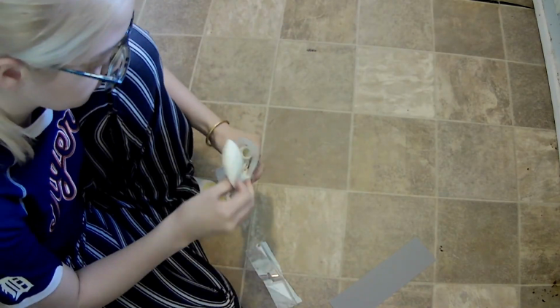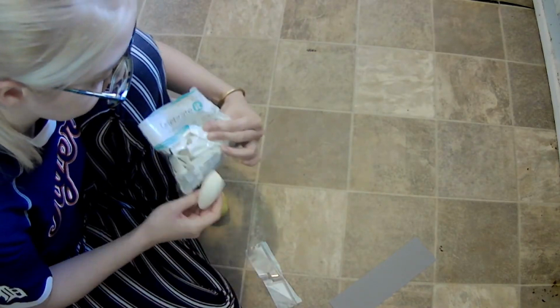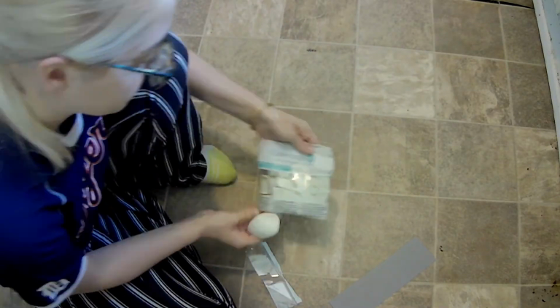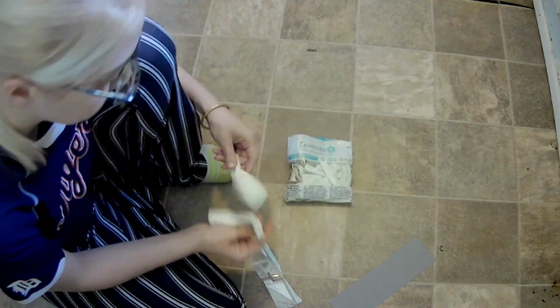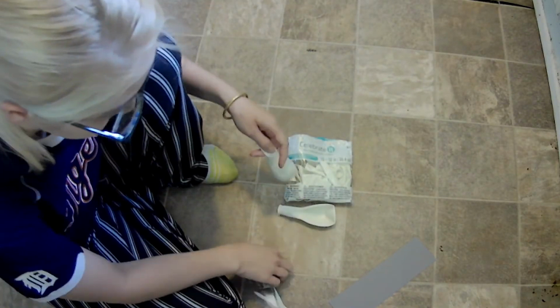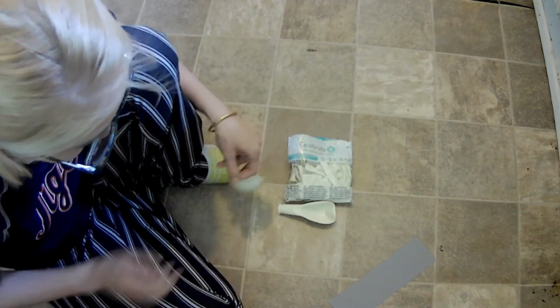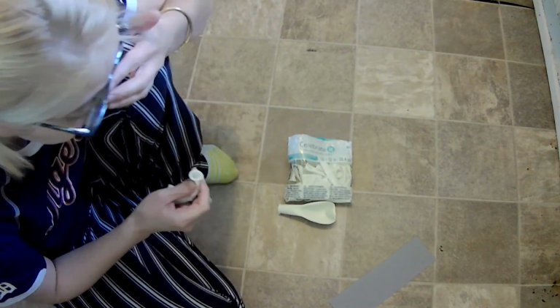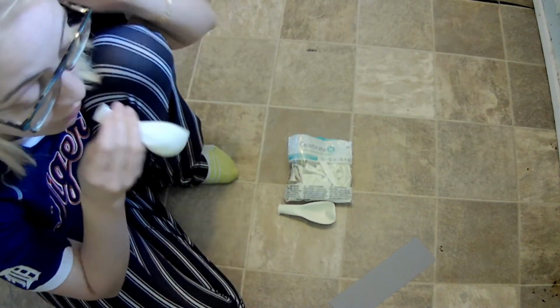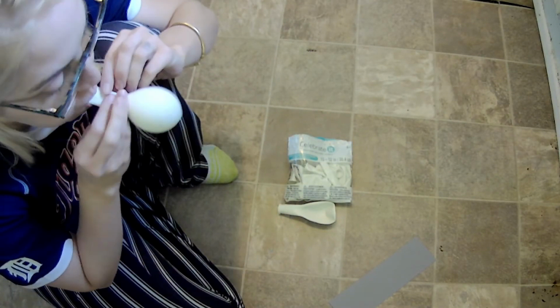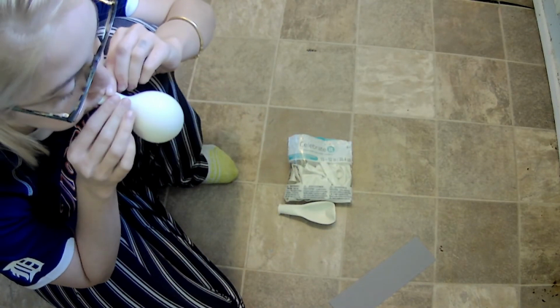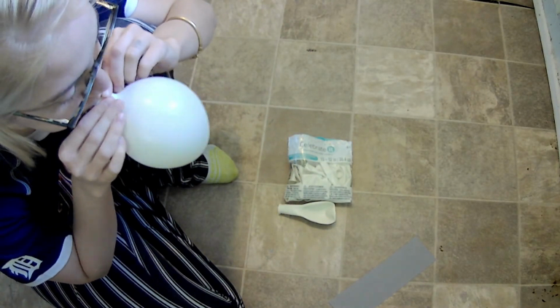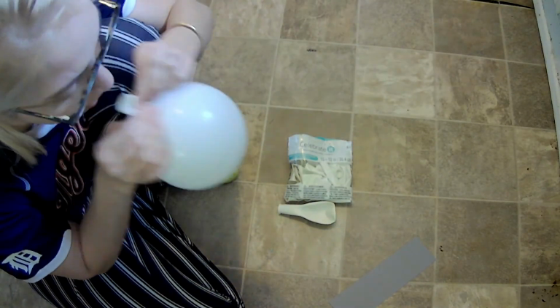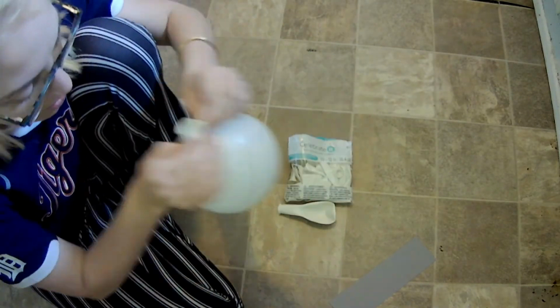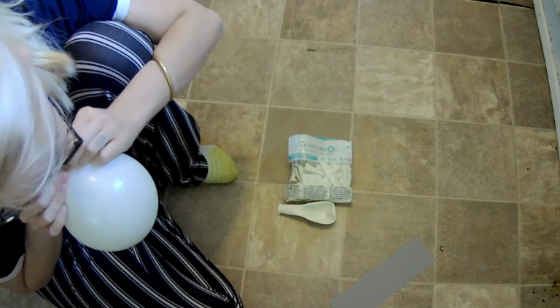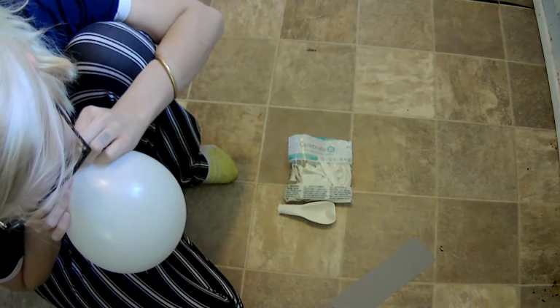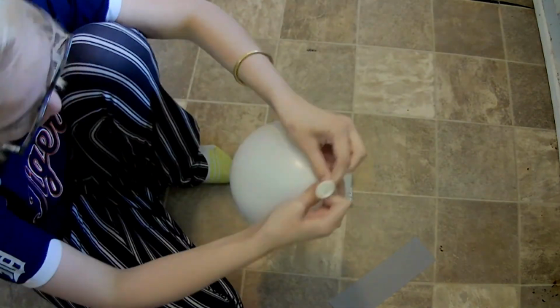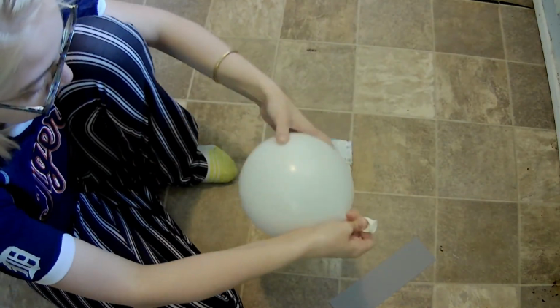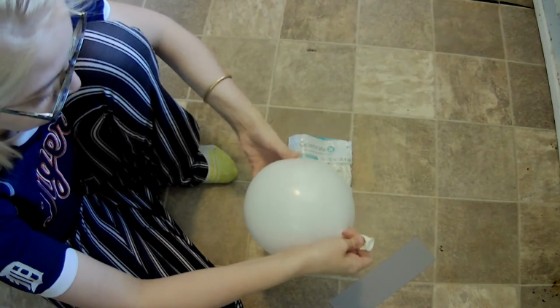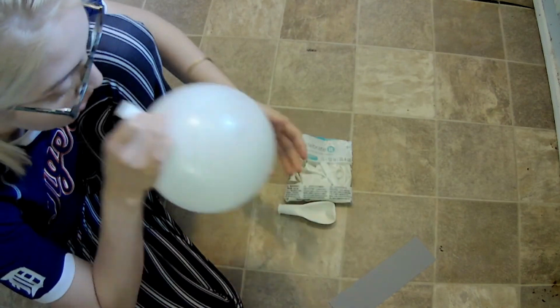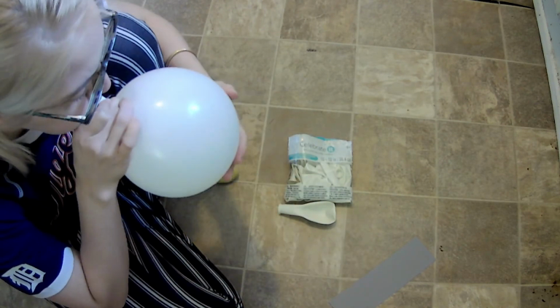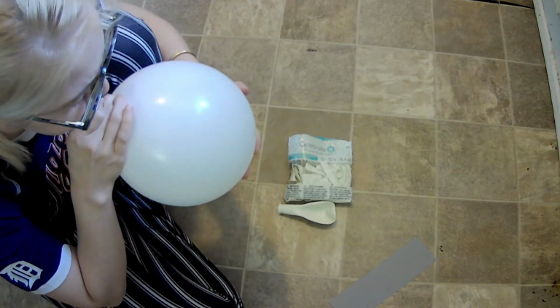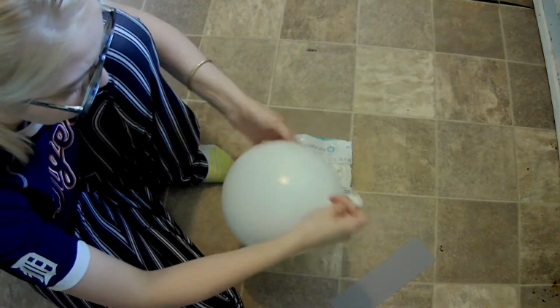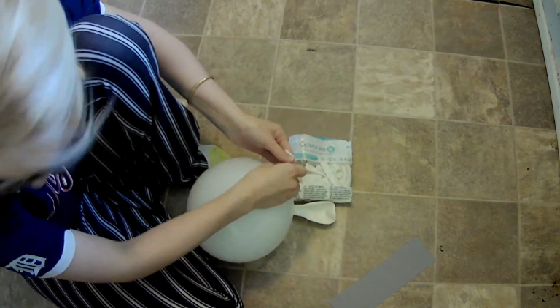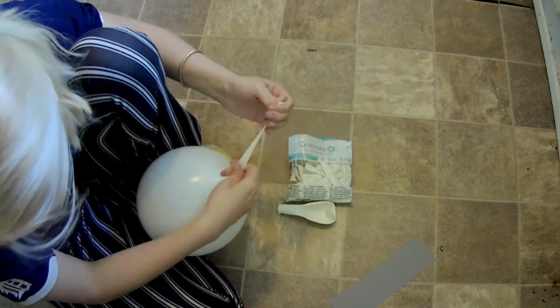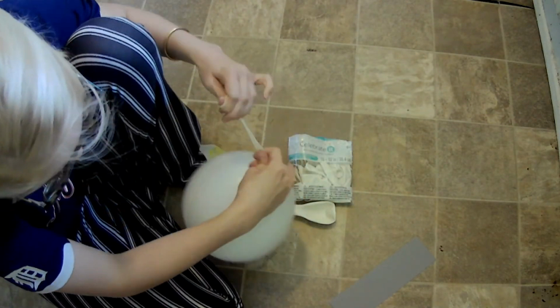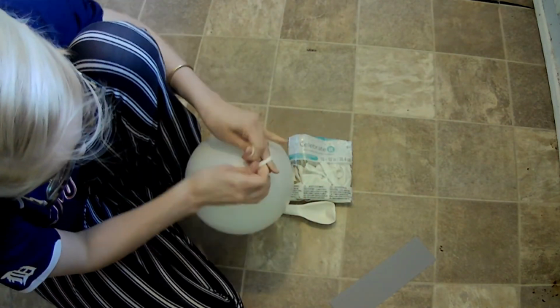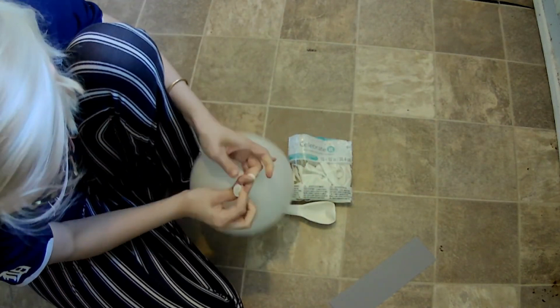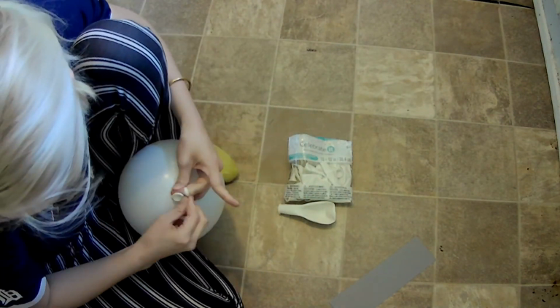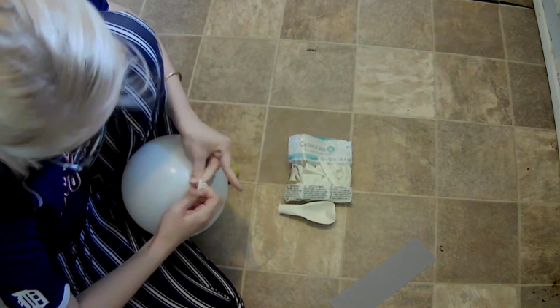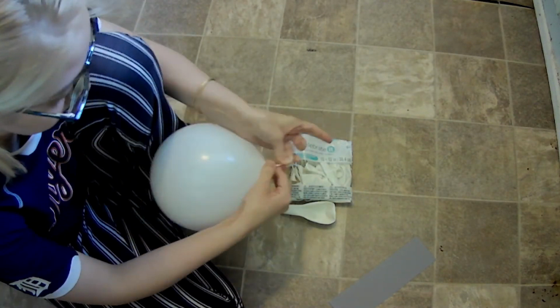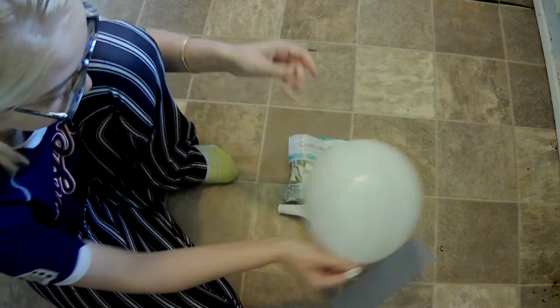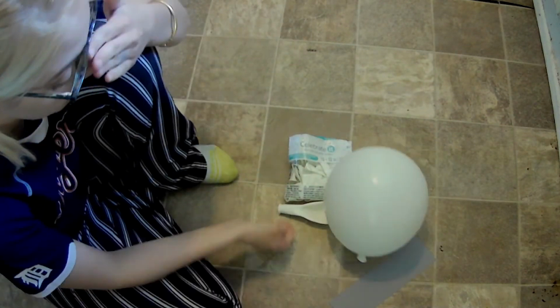First, blow up one large balloon, one medium balloon, and then four small ones. This will be the base for our paper mache.